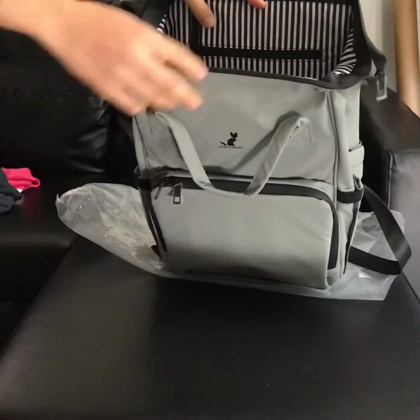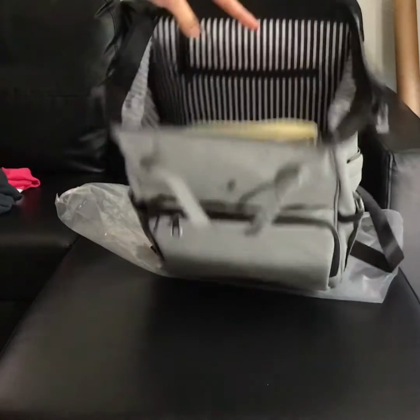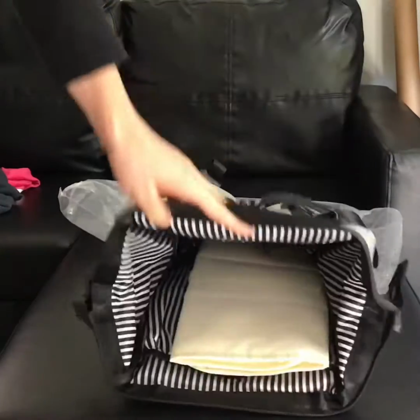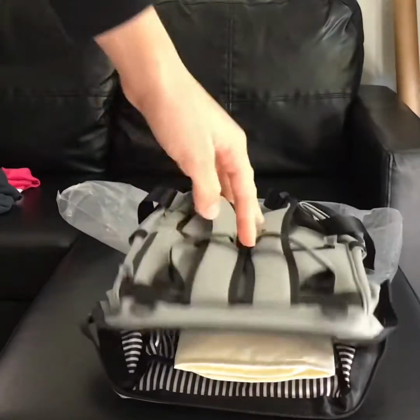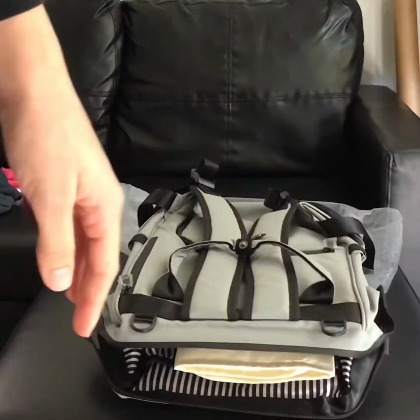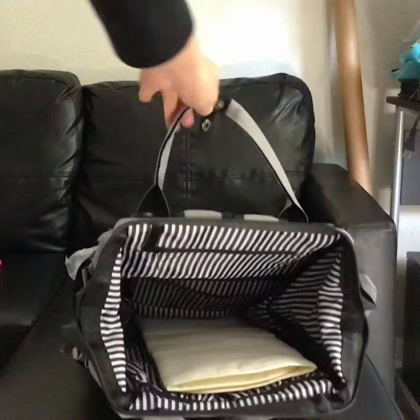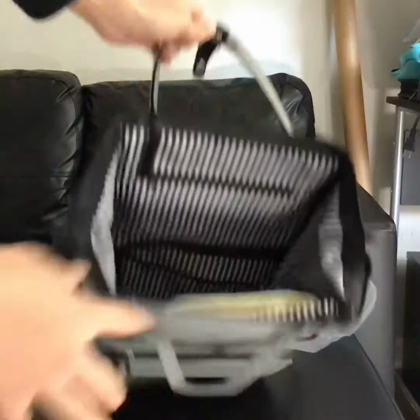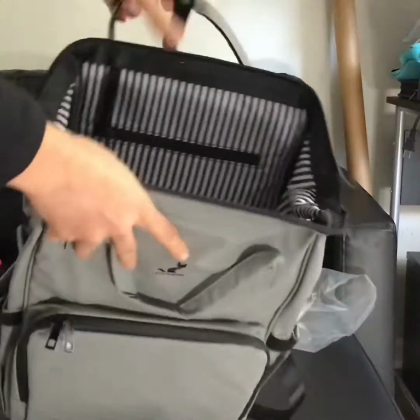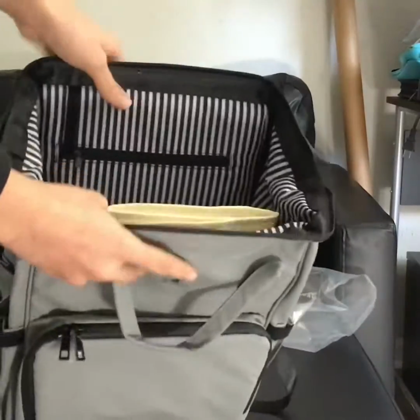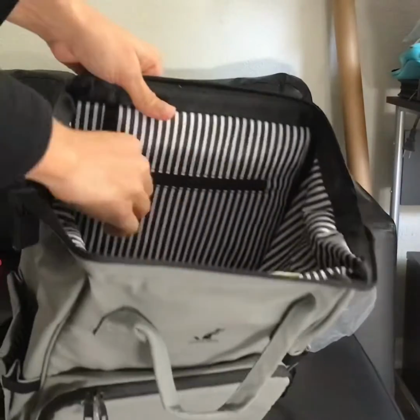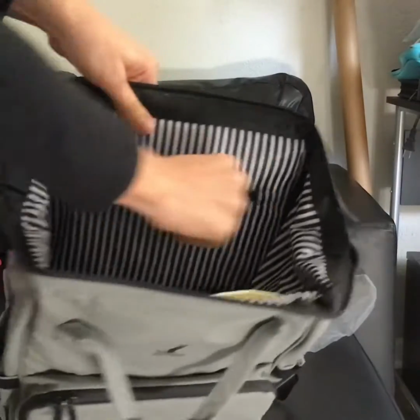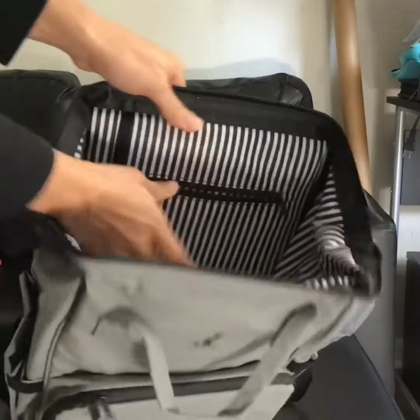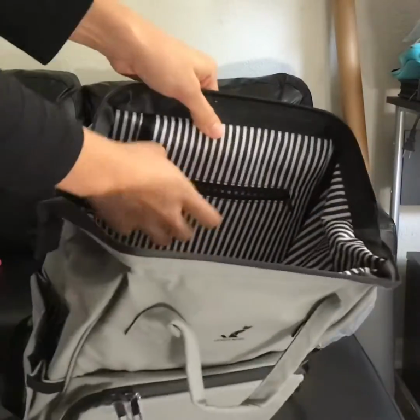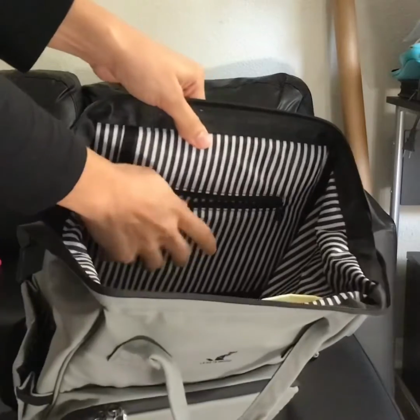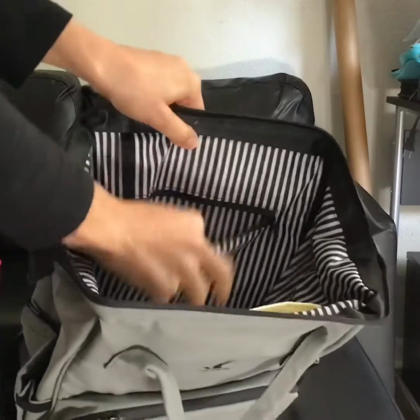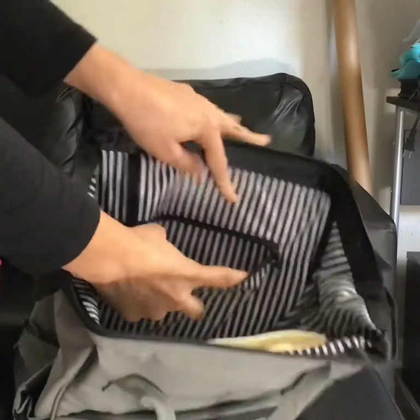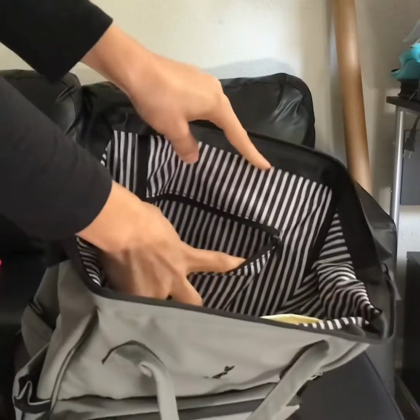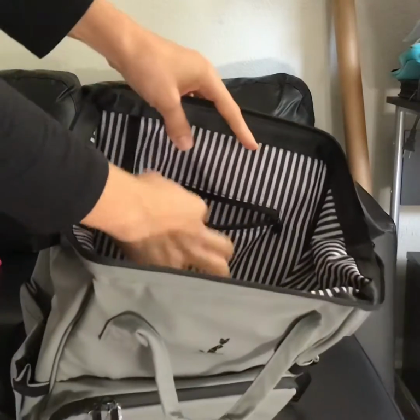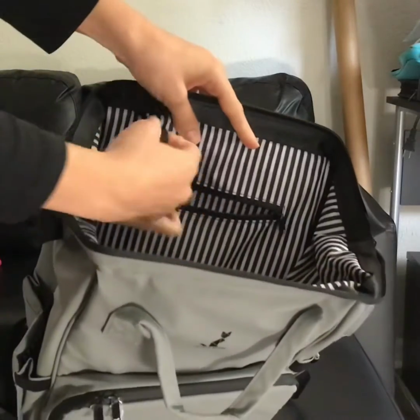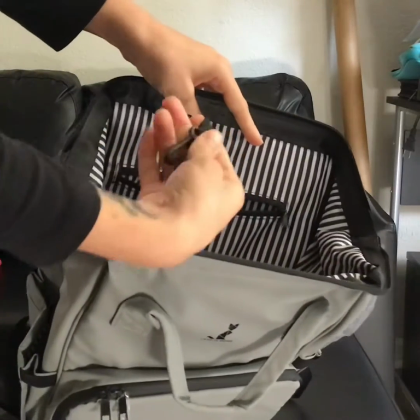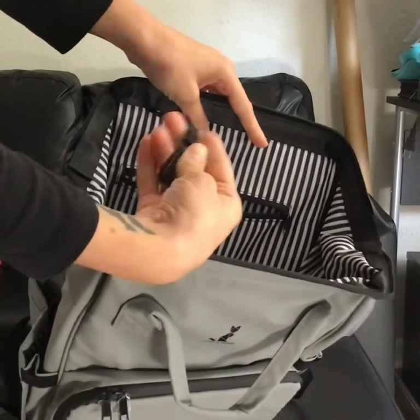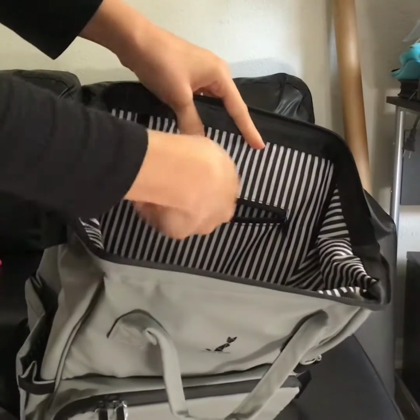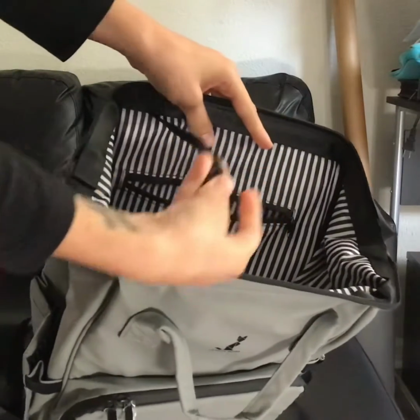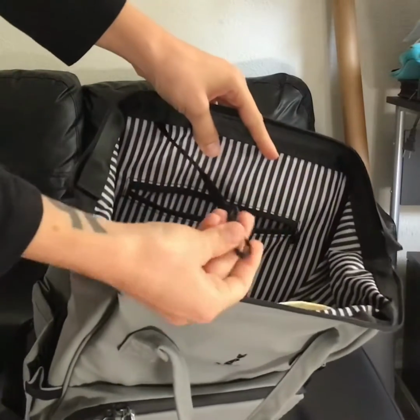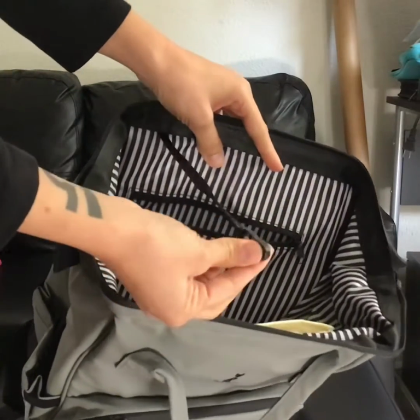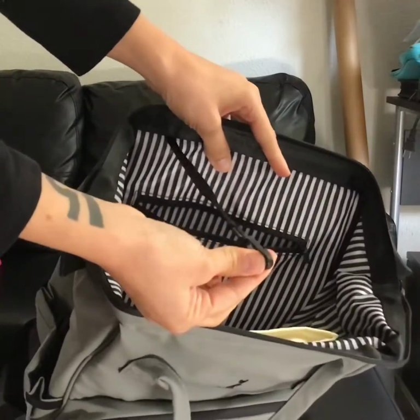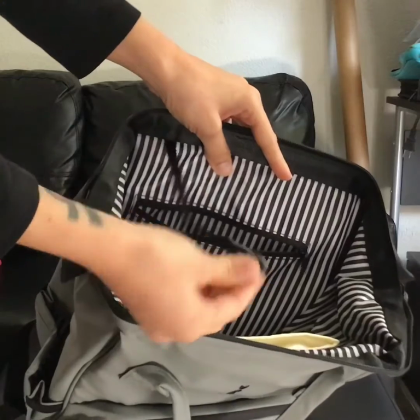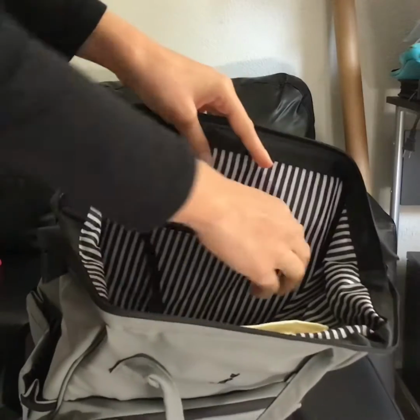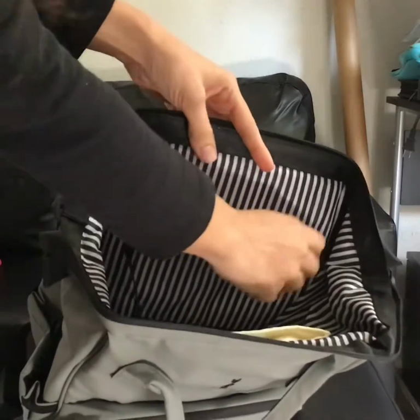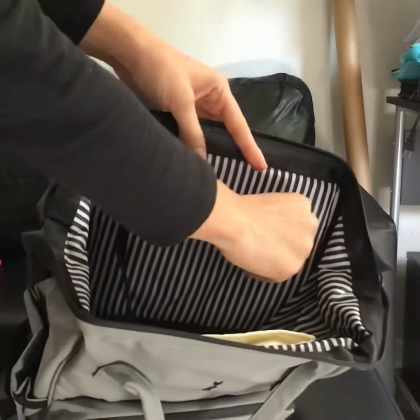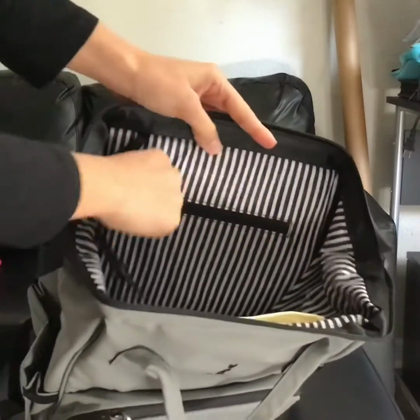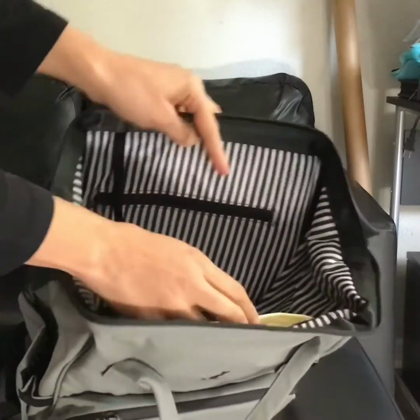The inside has several different pockets as well. There's one here, and there's also a nice little clip for you to hang it.